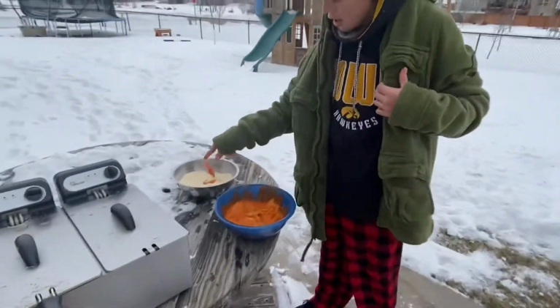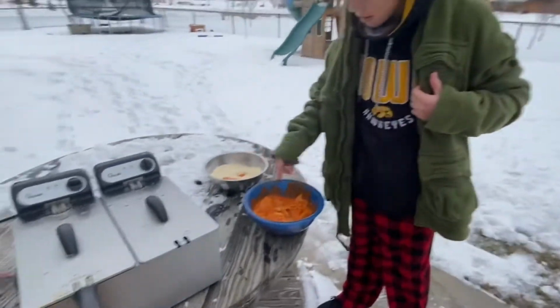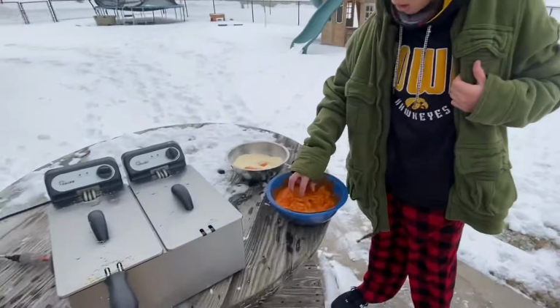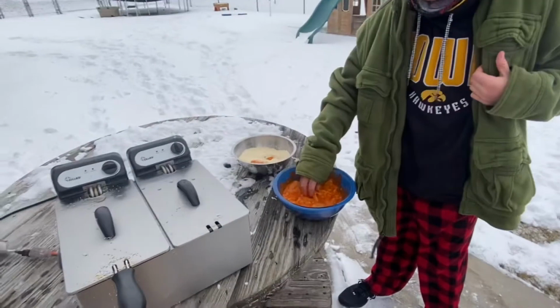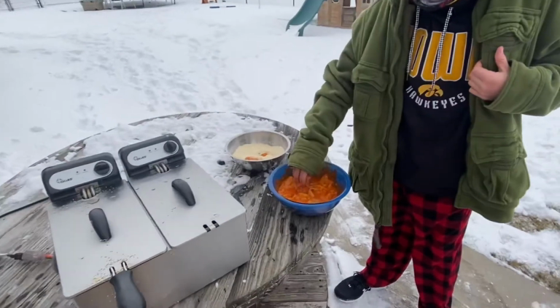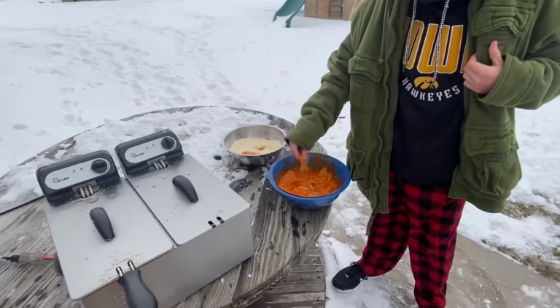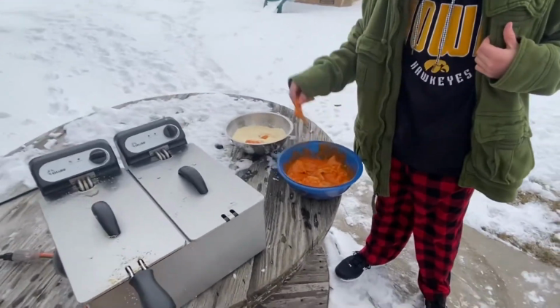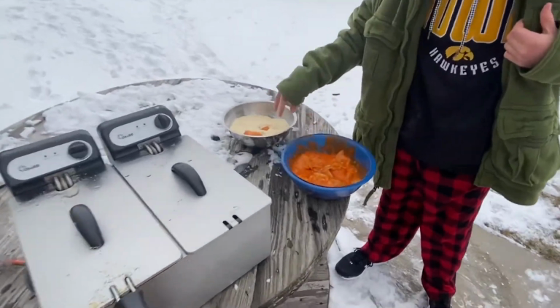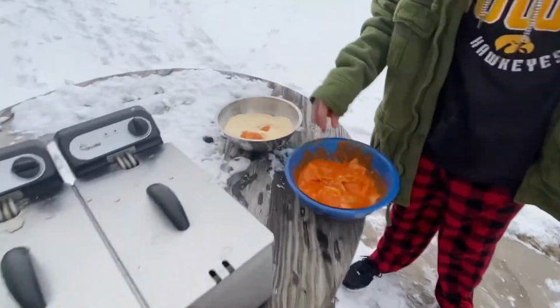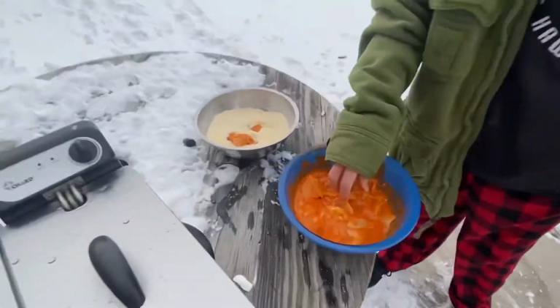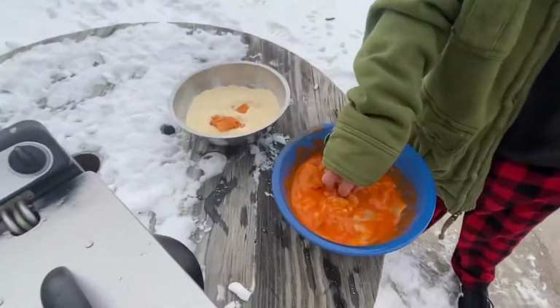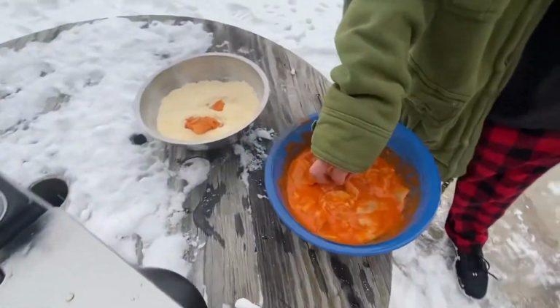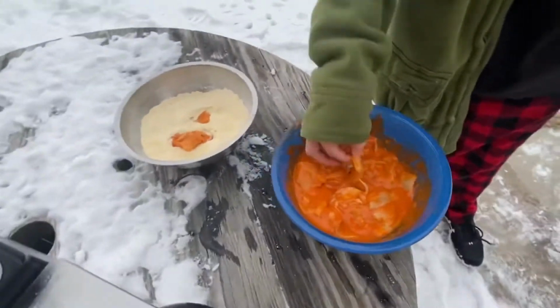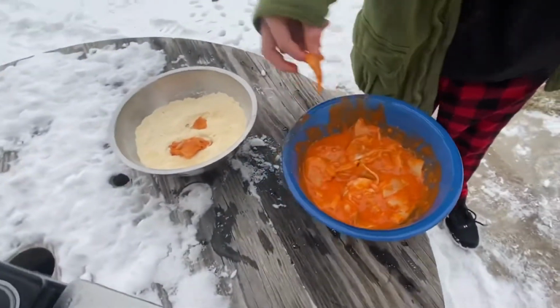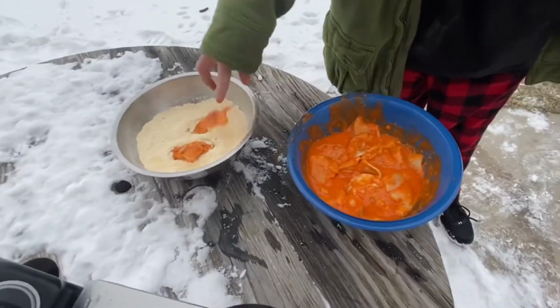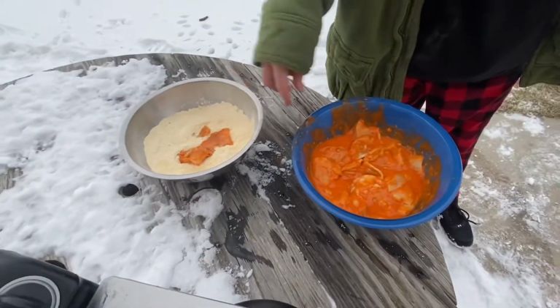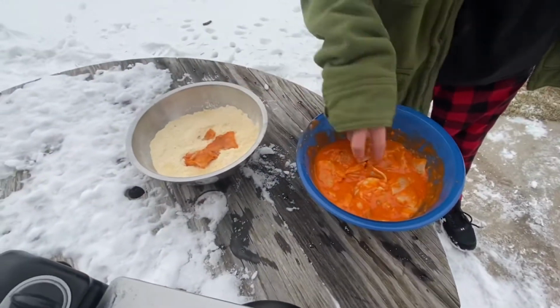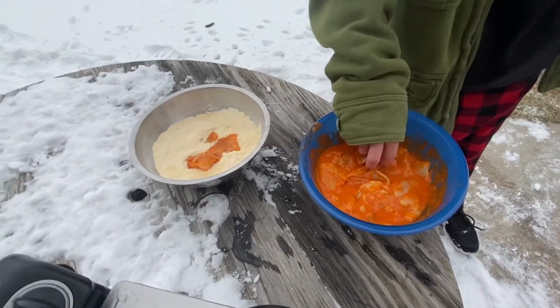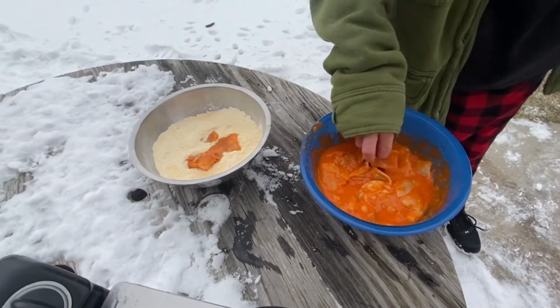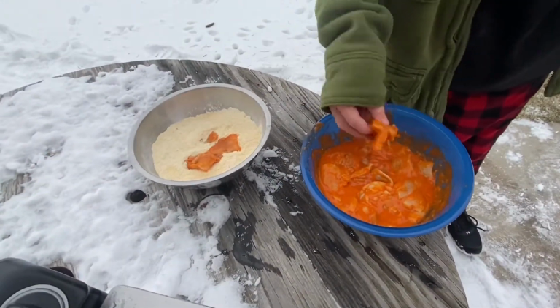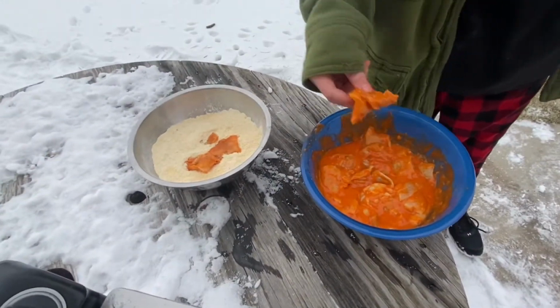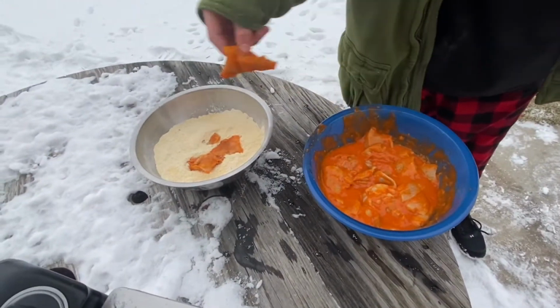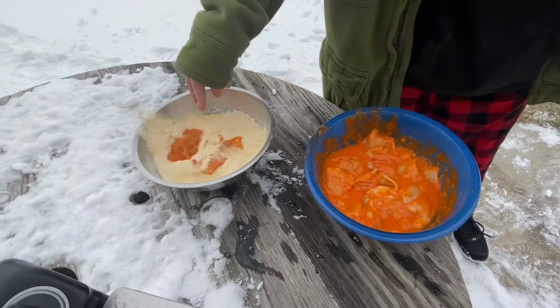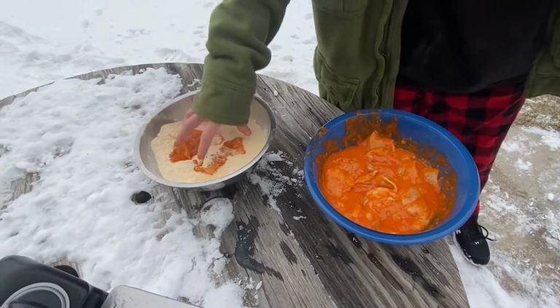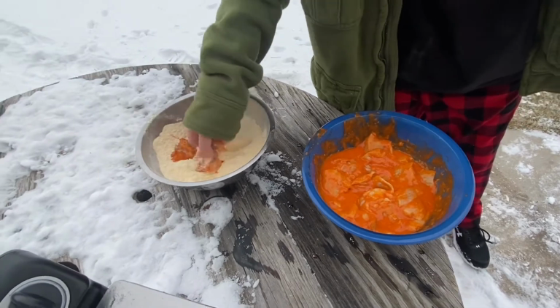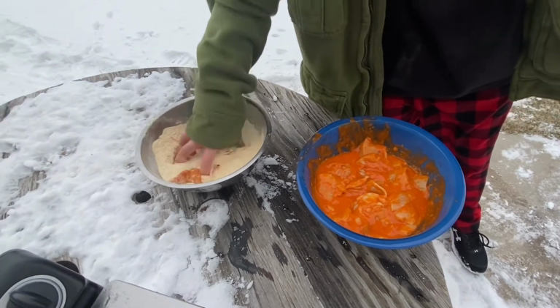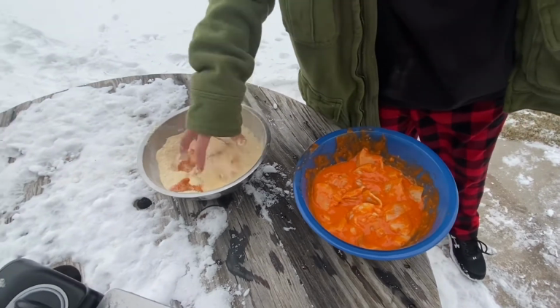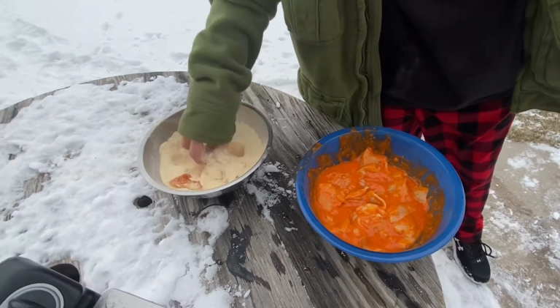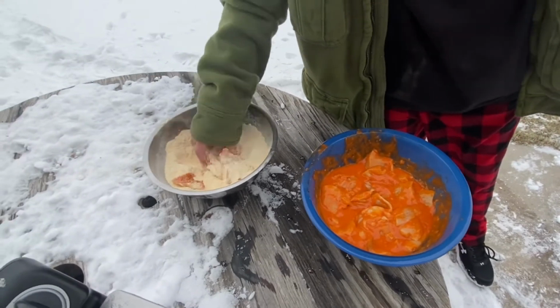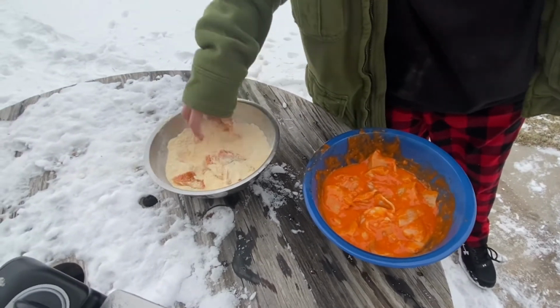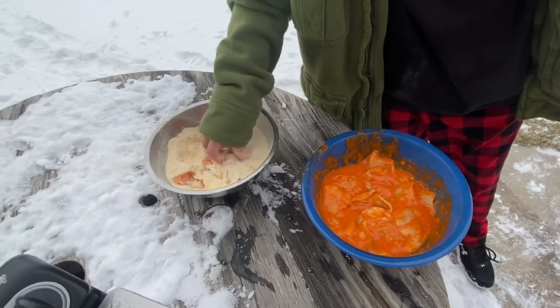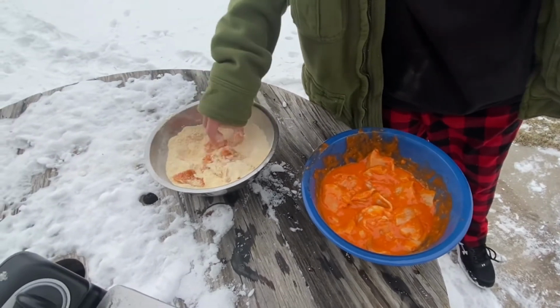Mix them all up, you put them in there. Then you mix them up, and that's pretty good. You just mix them up.